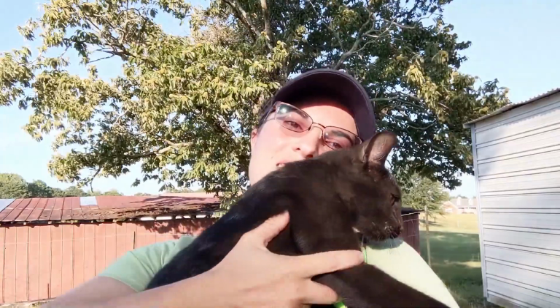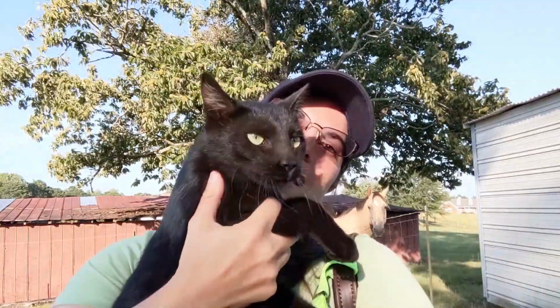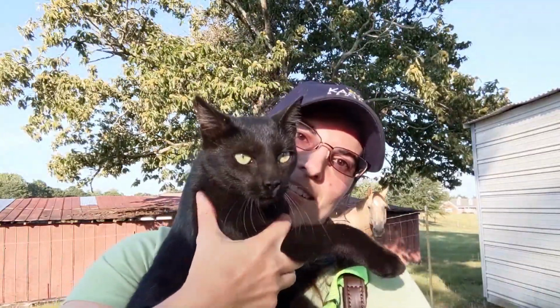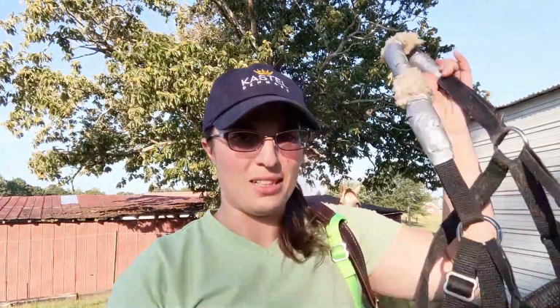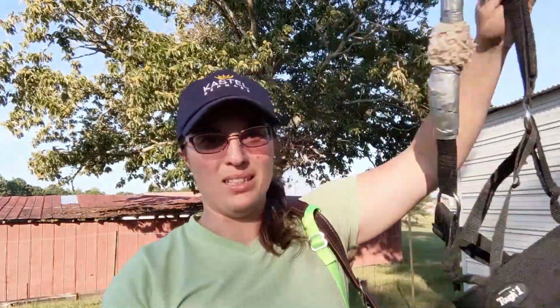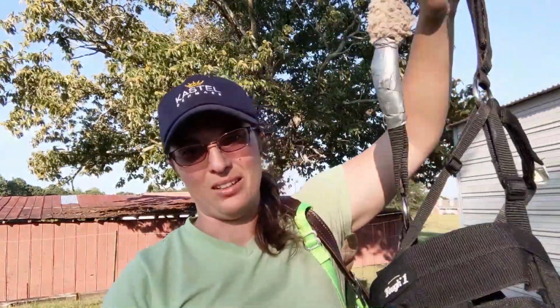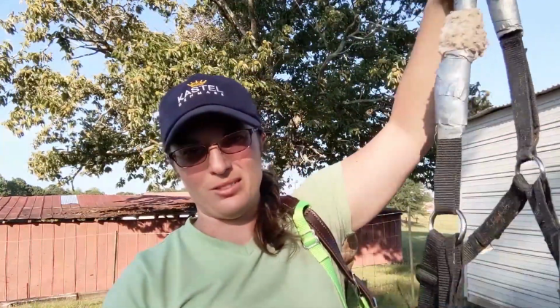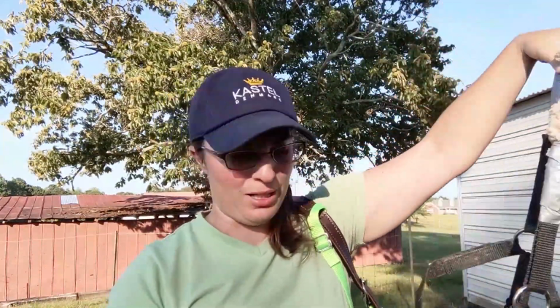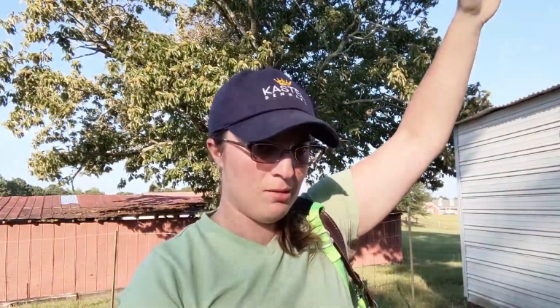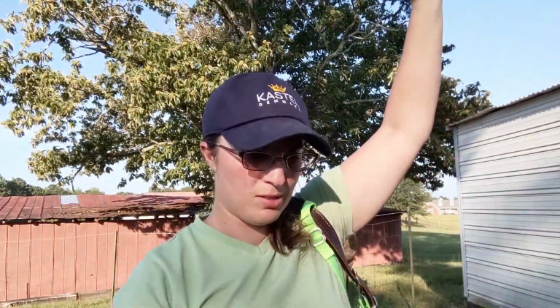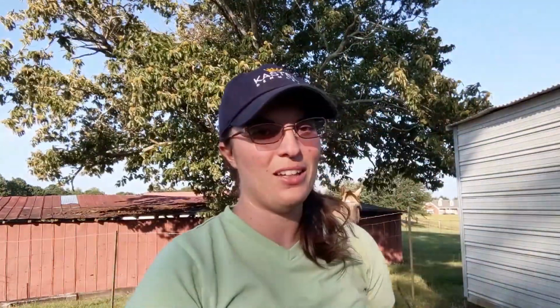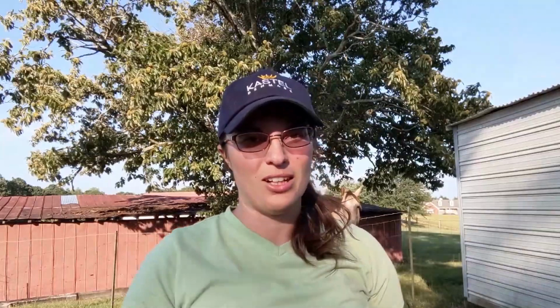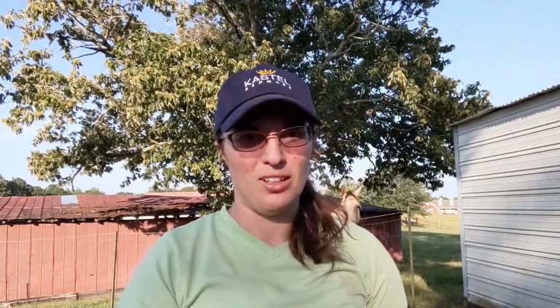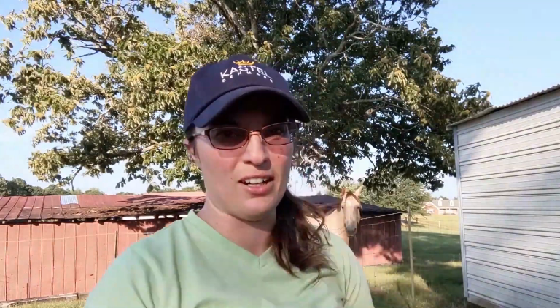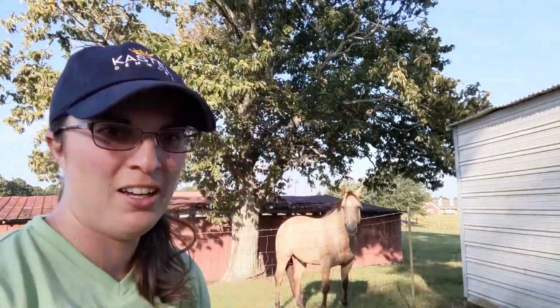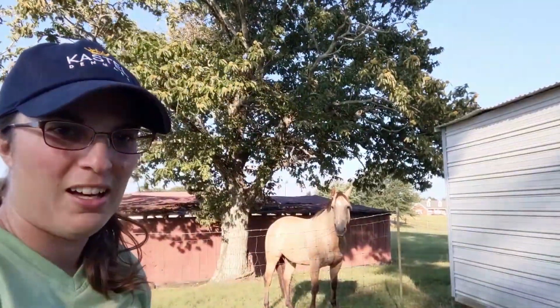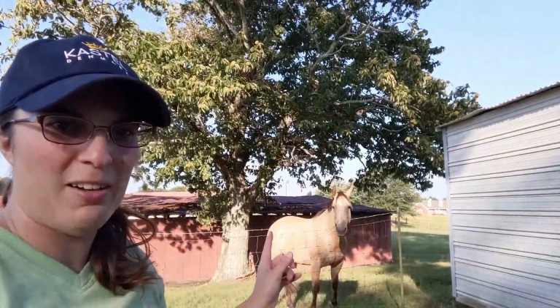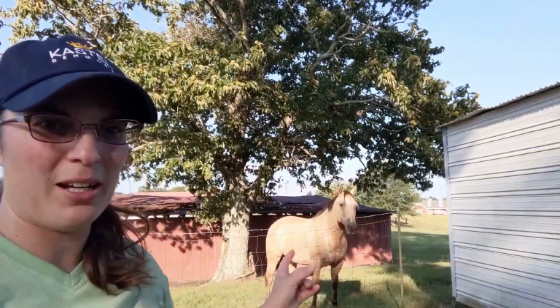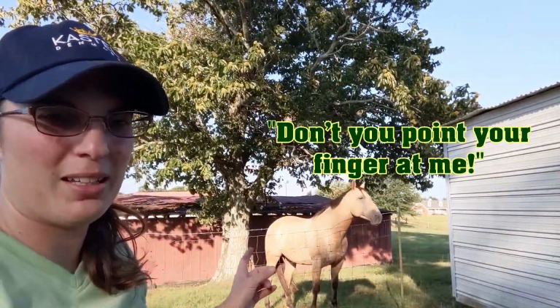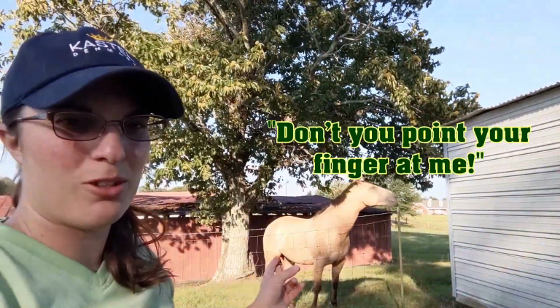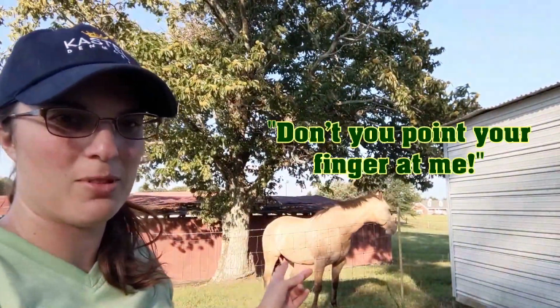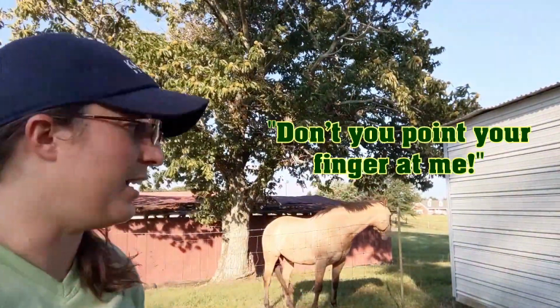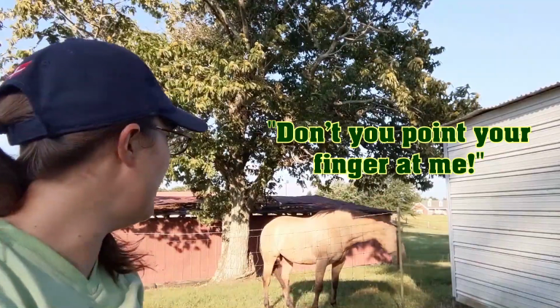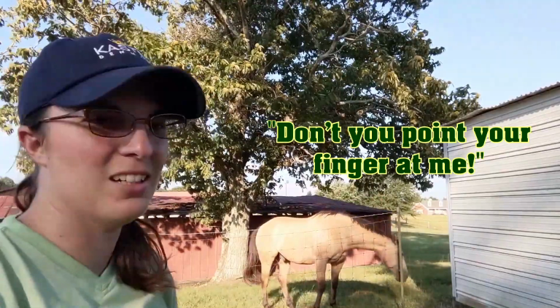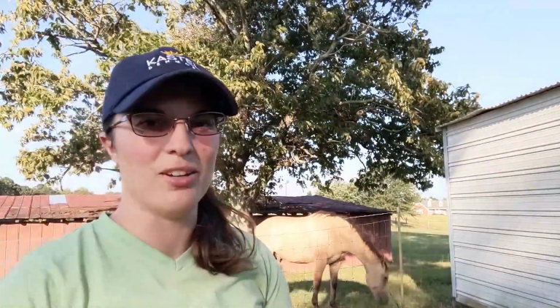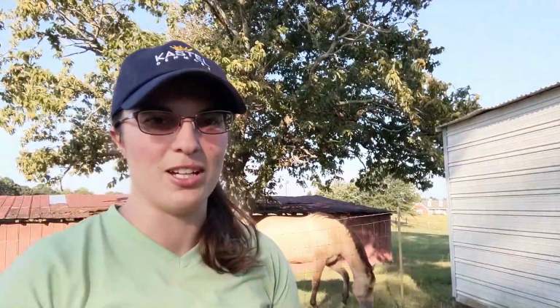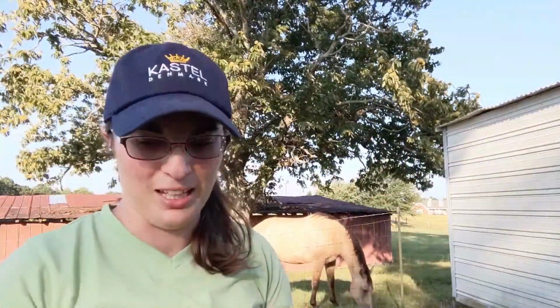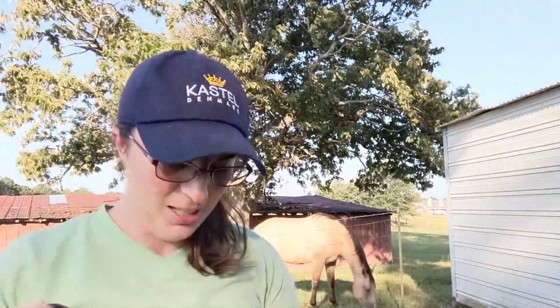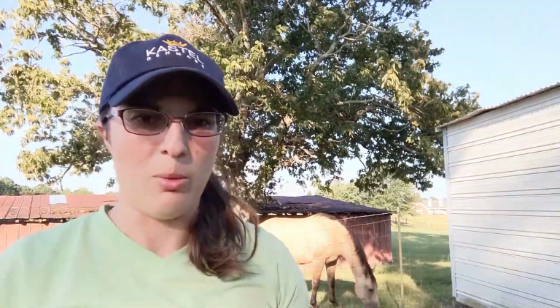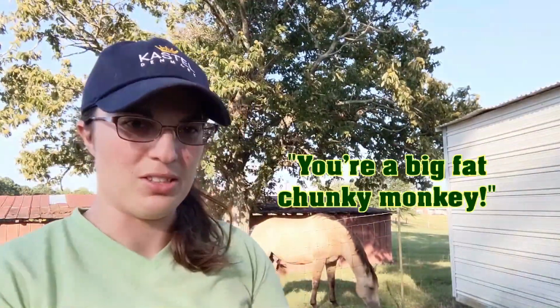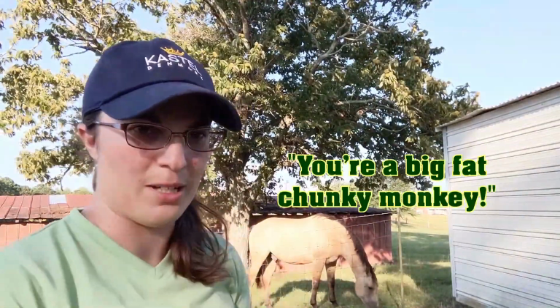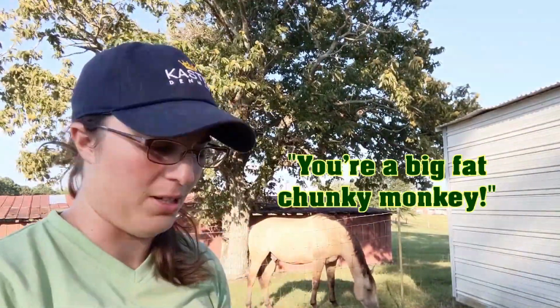That was kind of a bust, kind of a waste of 40 bucks. So we quit doing the grazing muzzle altogether. I've been riding Buck at least four to five times a week, and he is still a big fat chunky monkey. You can't blame him with all this grass we've got going on.